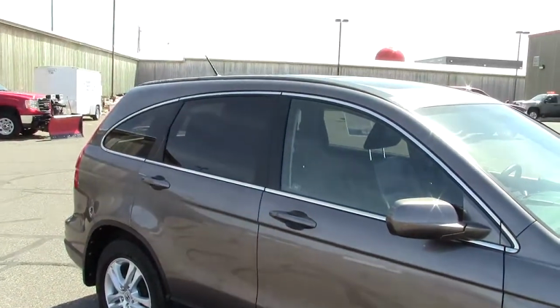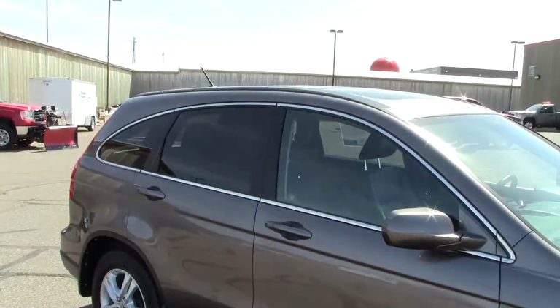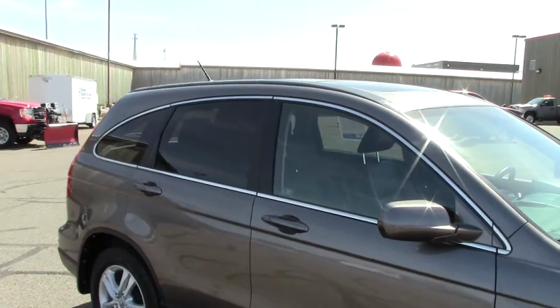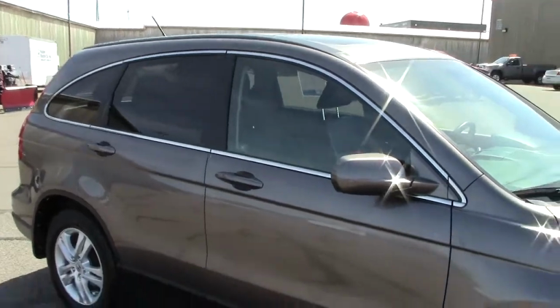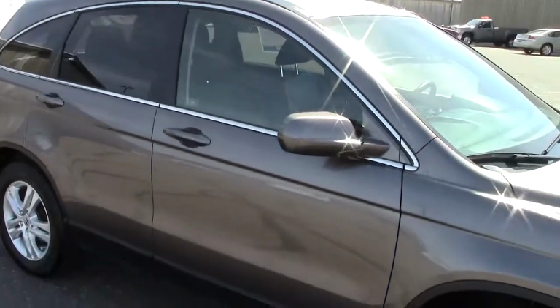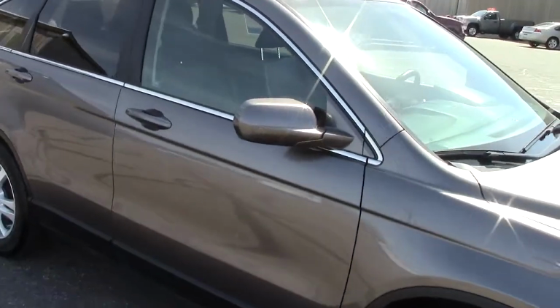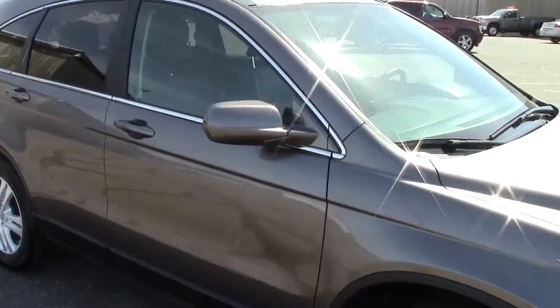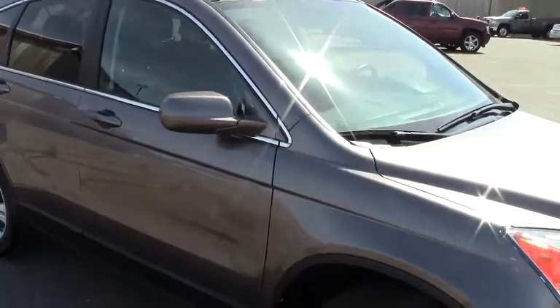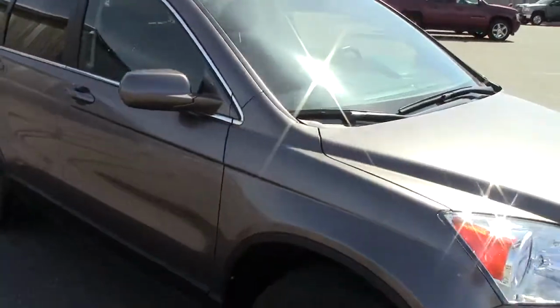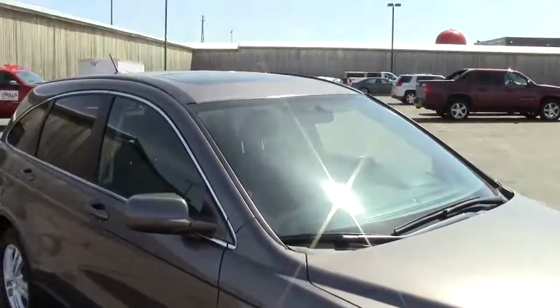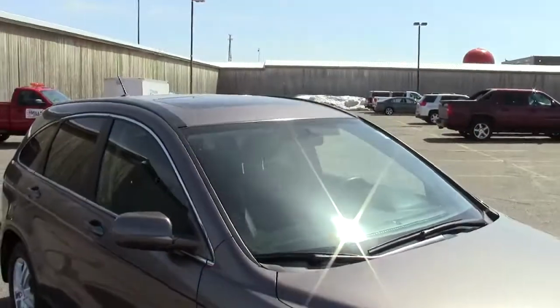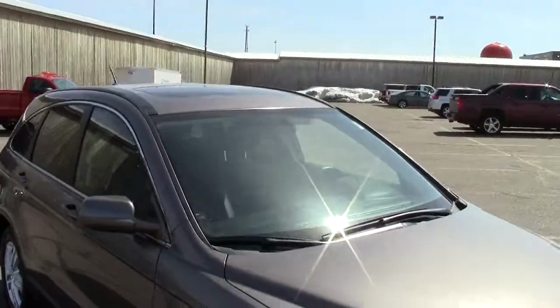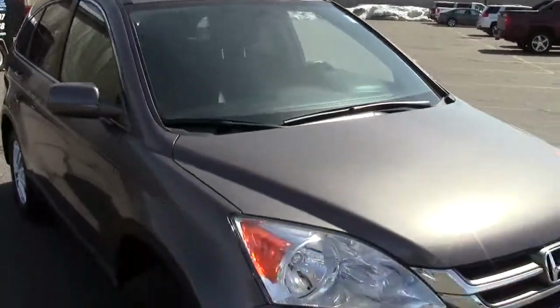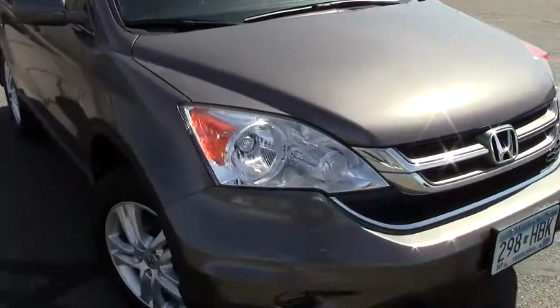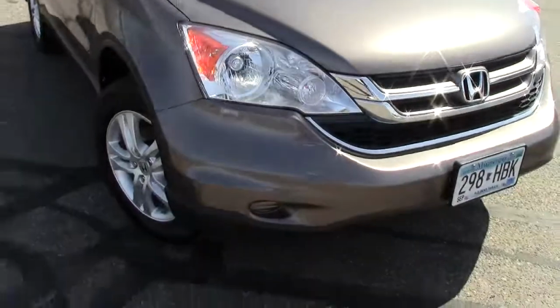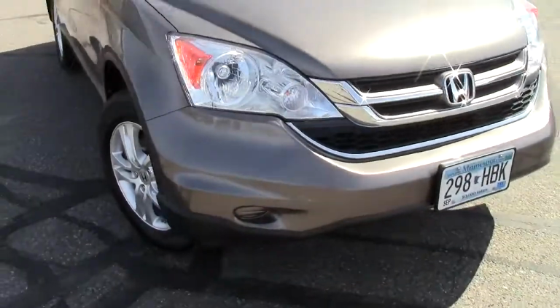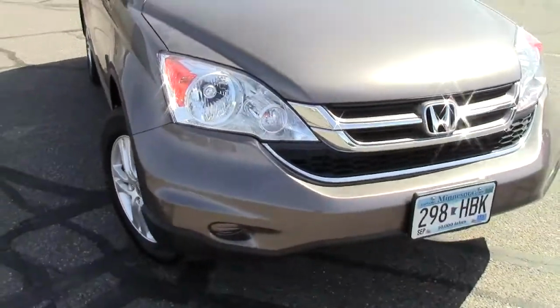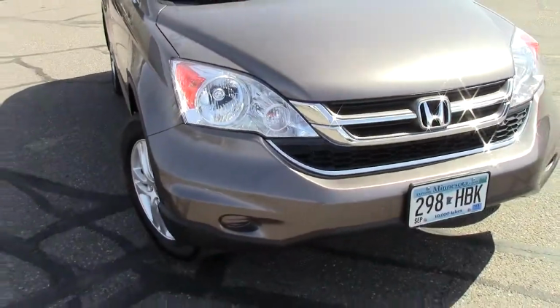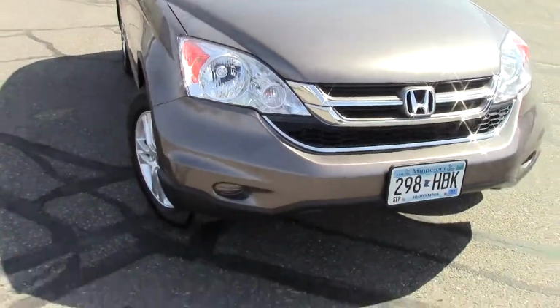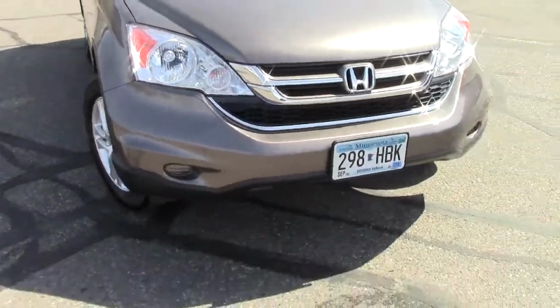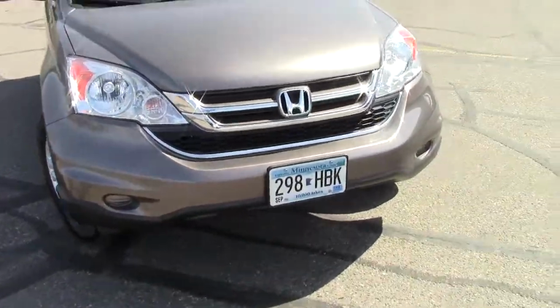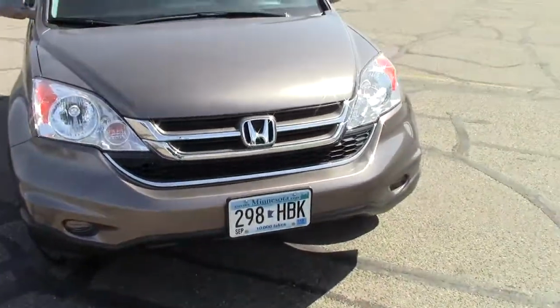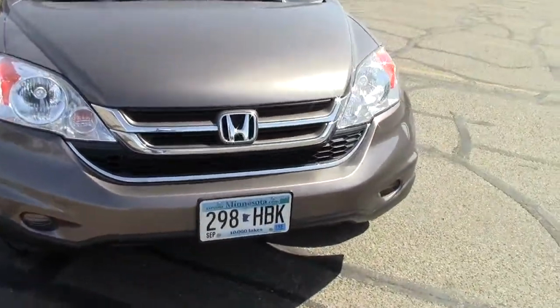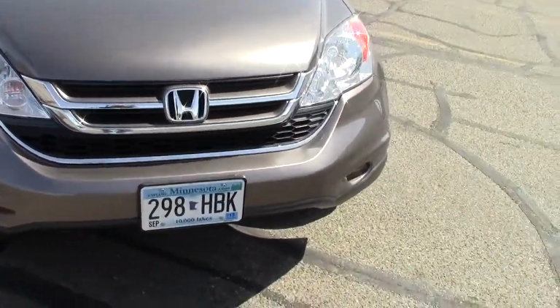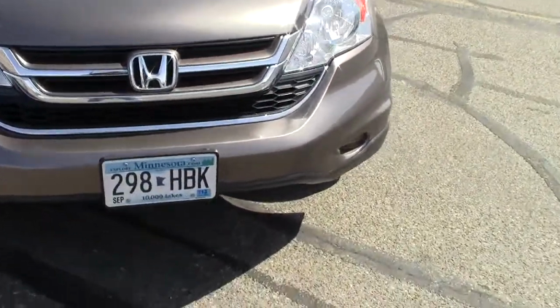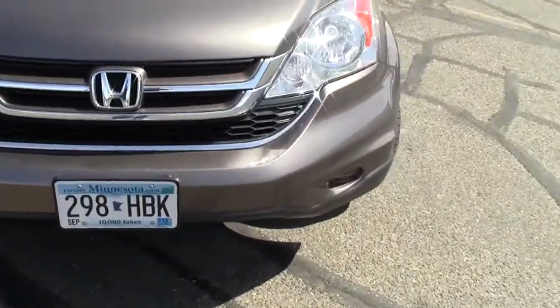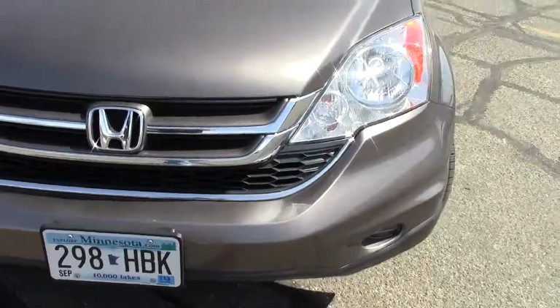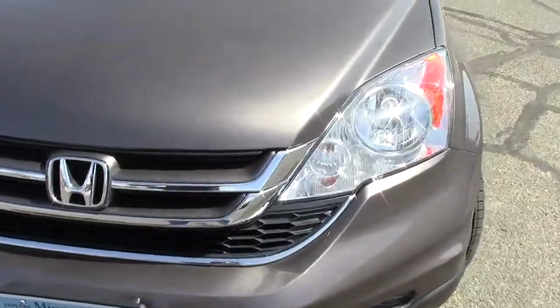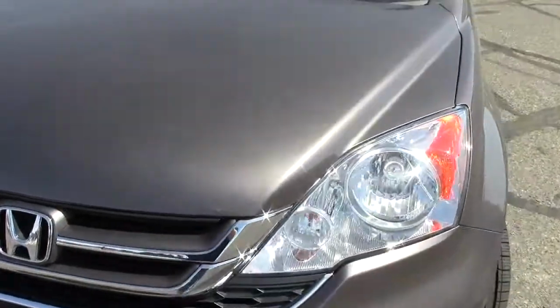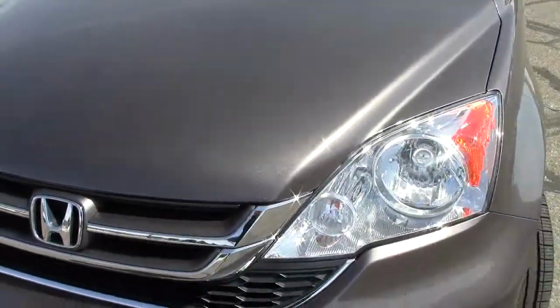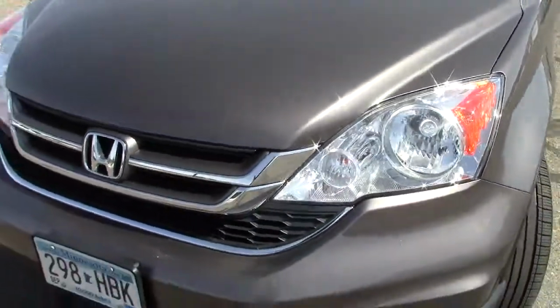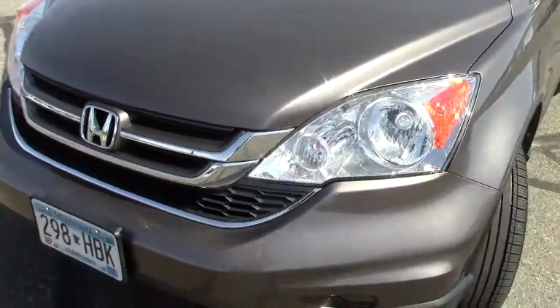It has the privacy glass in the back, the heated mirrors for the wintertime, moonroof up on the top, automatic headlights up here in the front, and a security system — all of those nice bells and whistles that the EX-L would have, as you would expect.